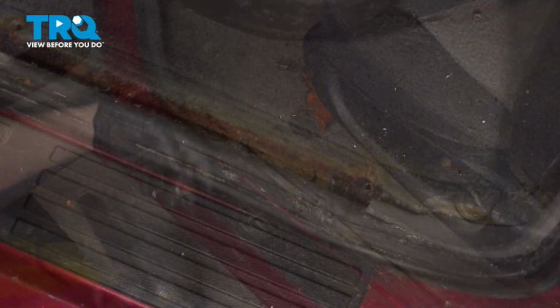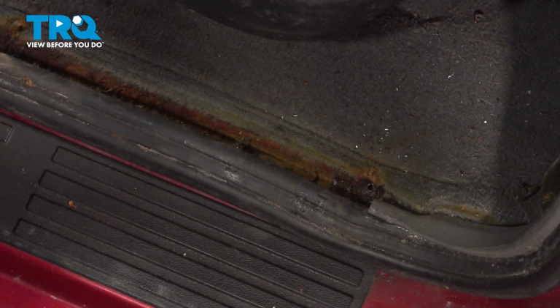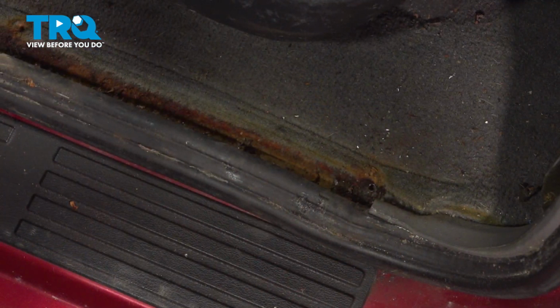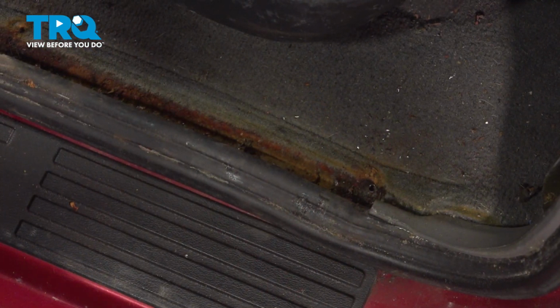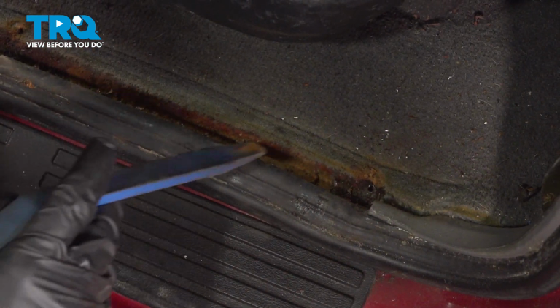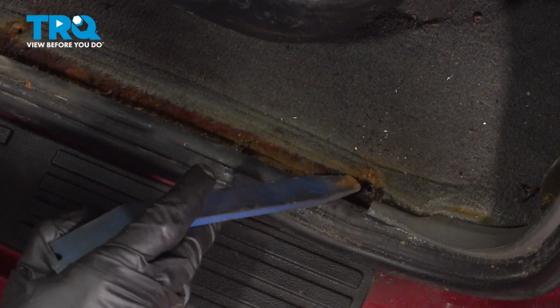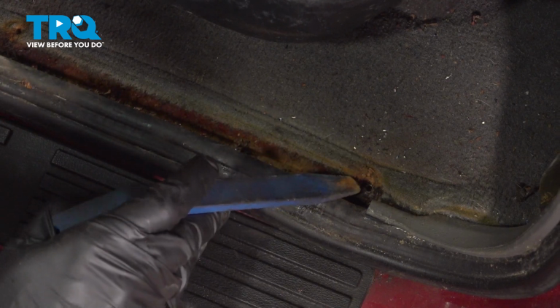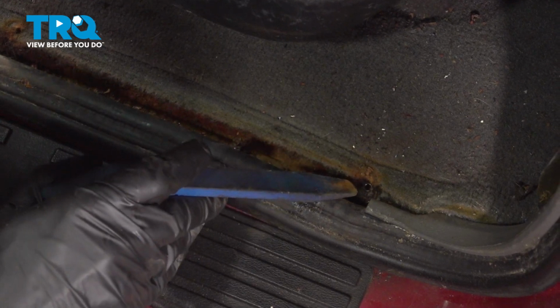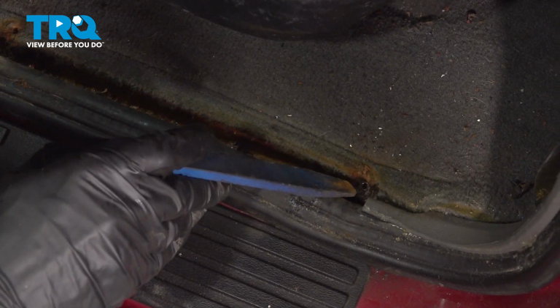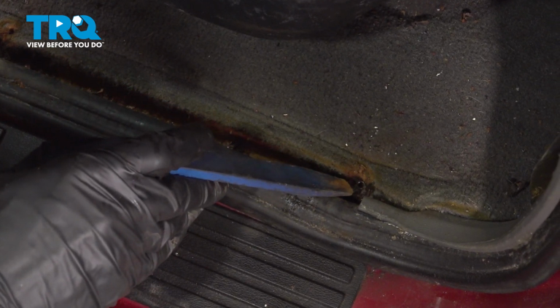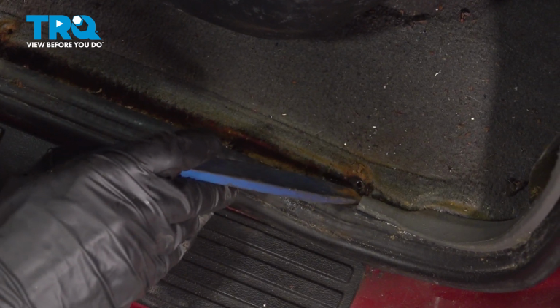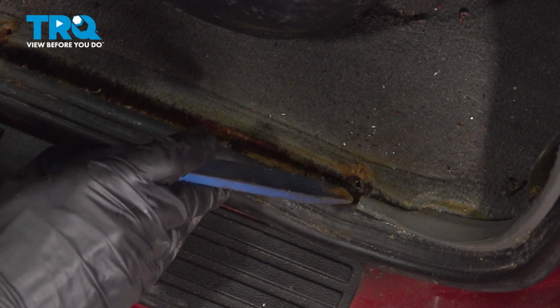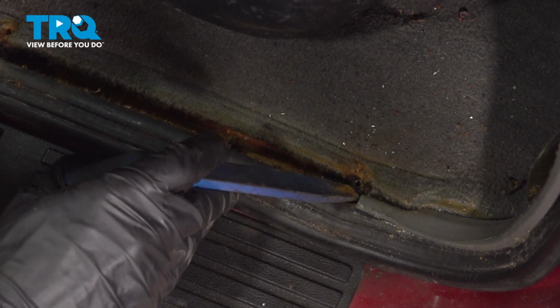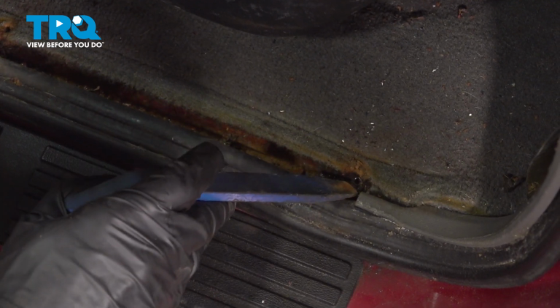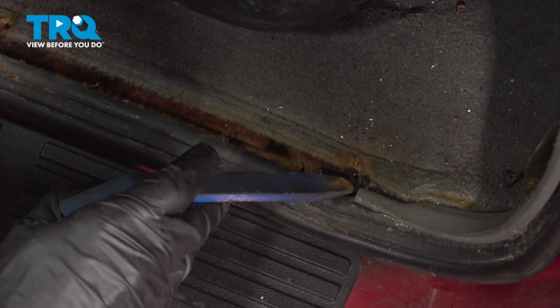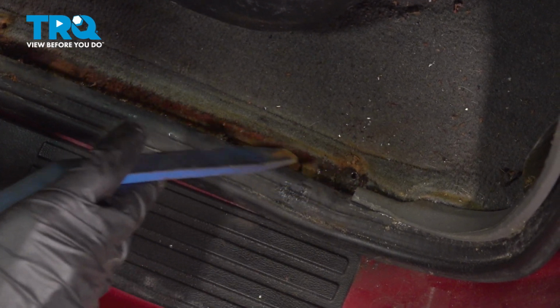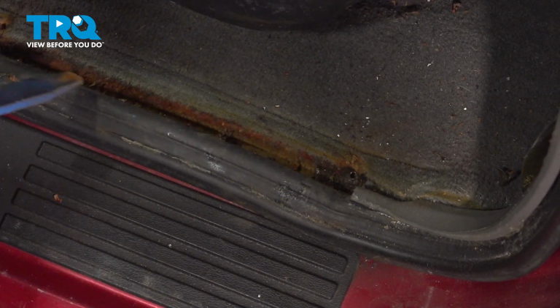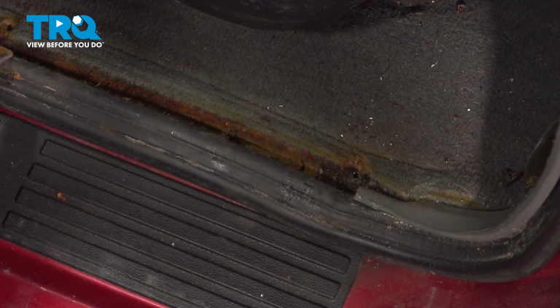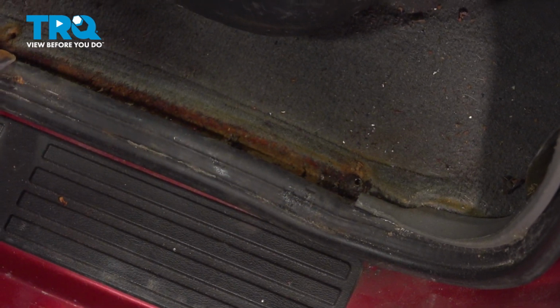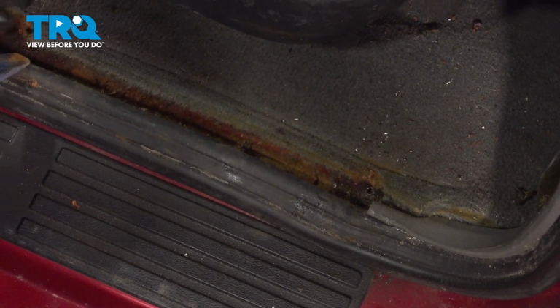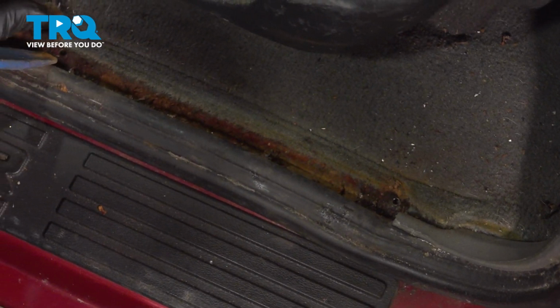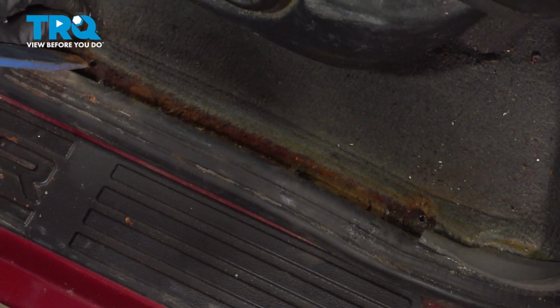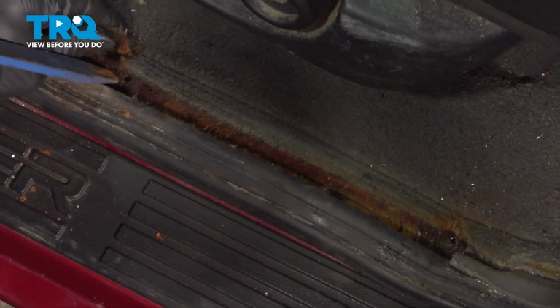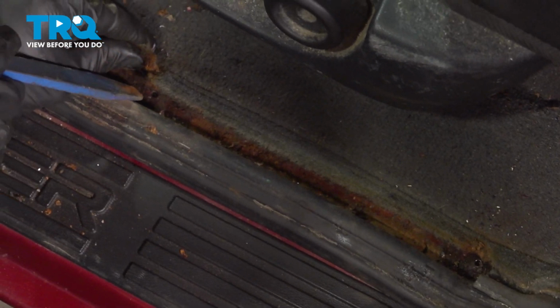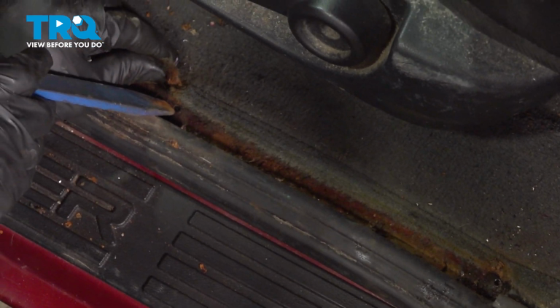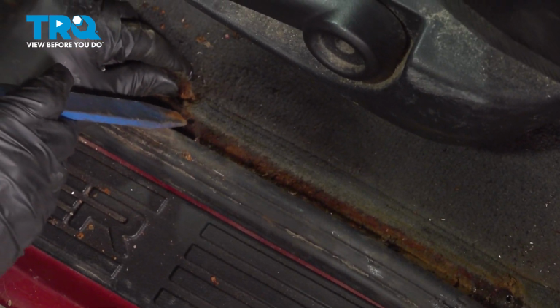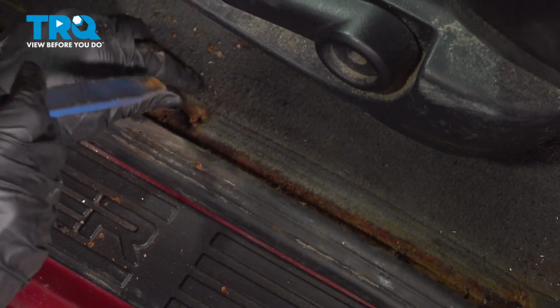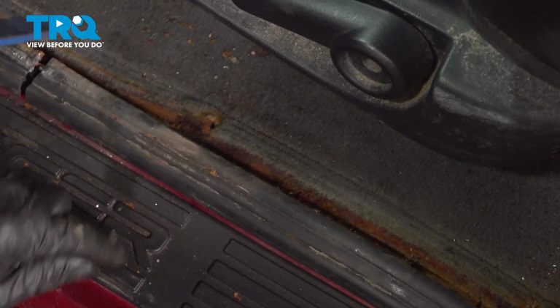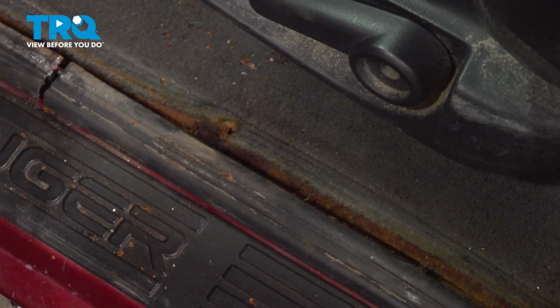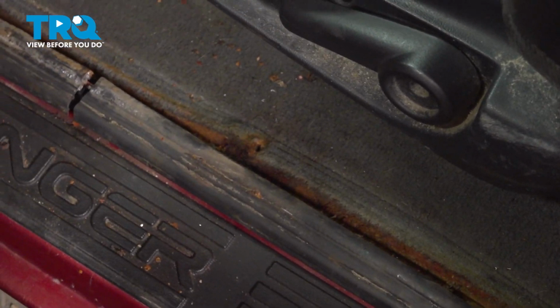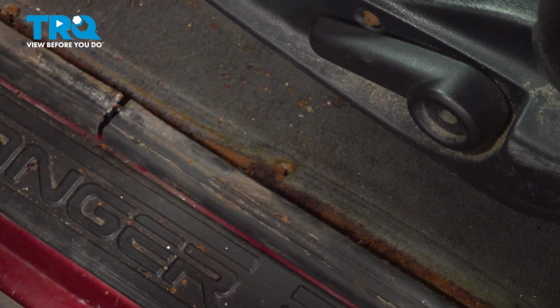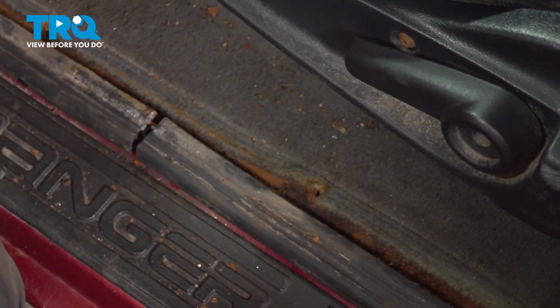The next thing you'll want to do is clean and inspect the mounting points. You'll find that you should have four holes going into the body of the vehicle. Inspect all the way across.